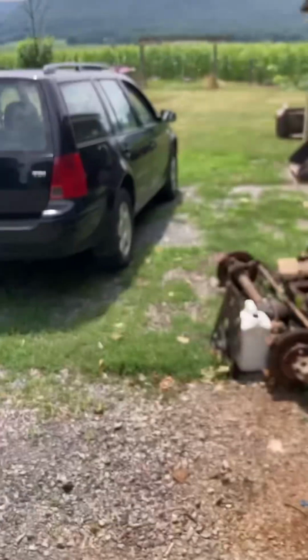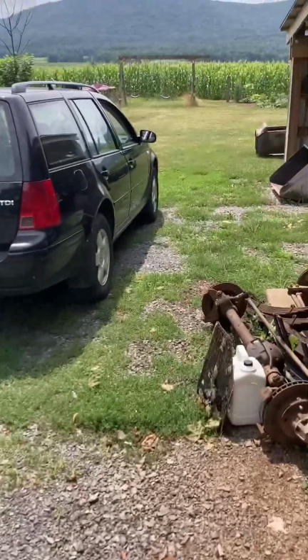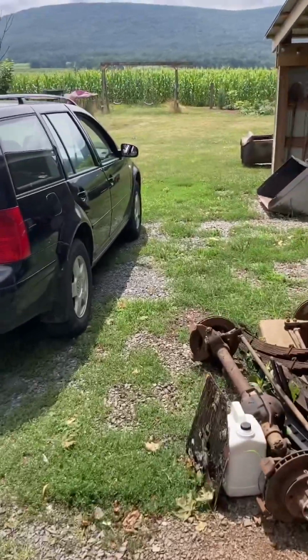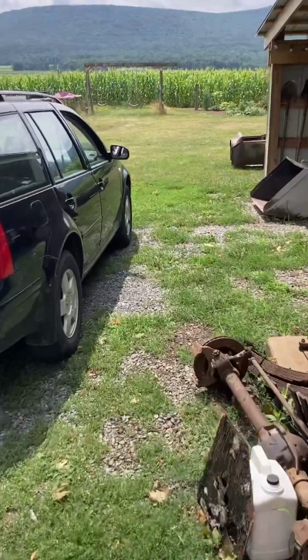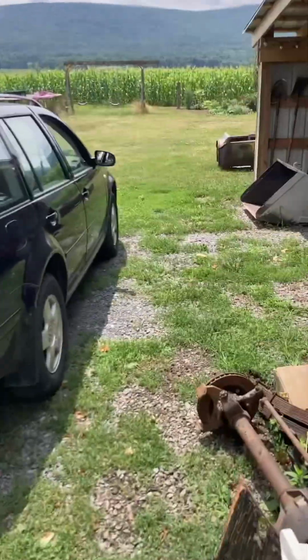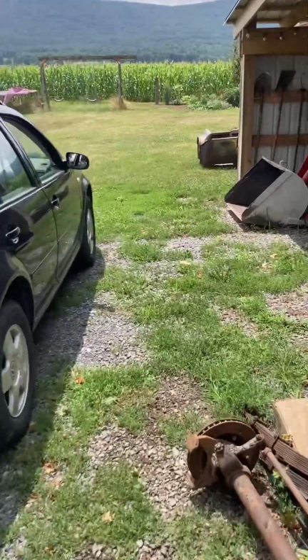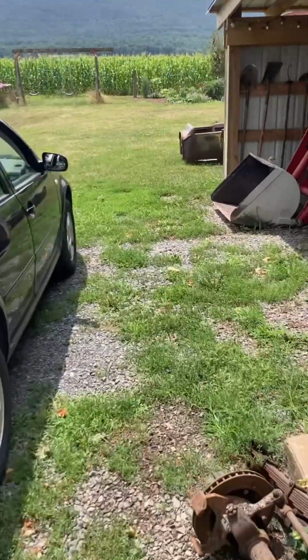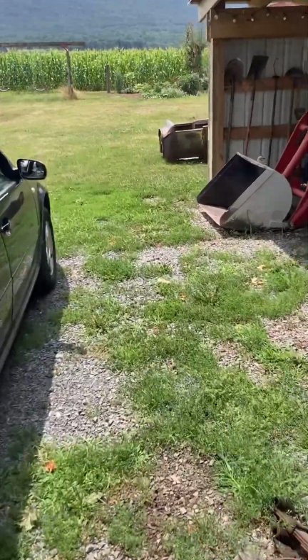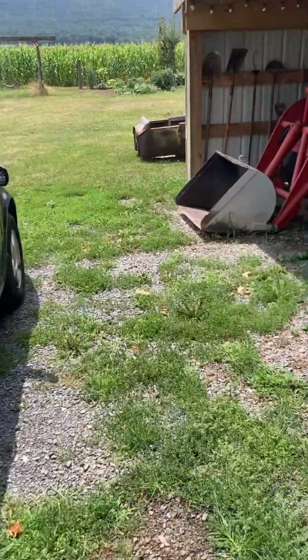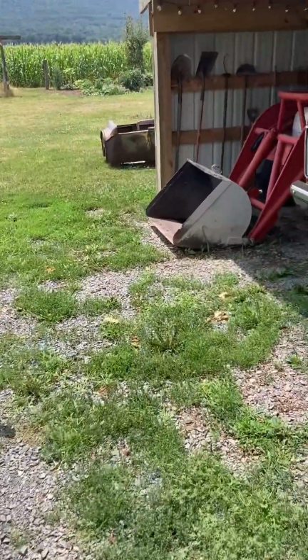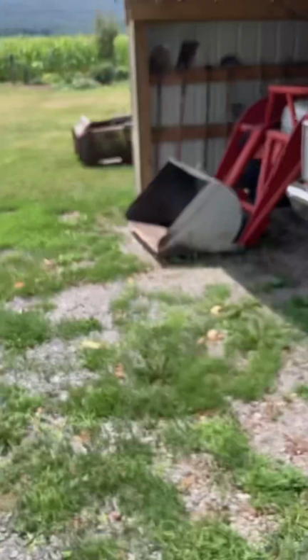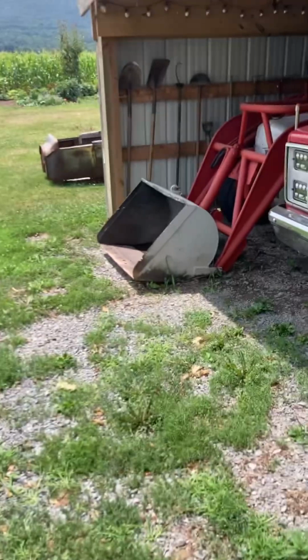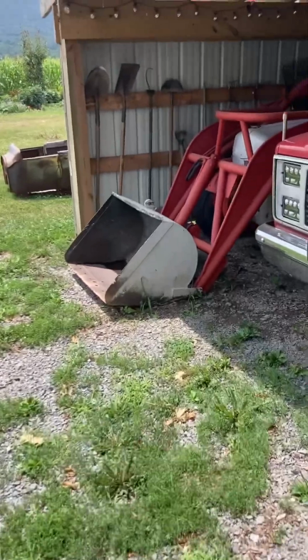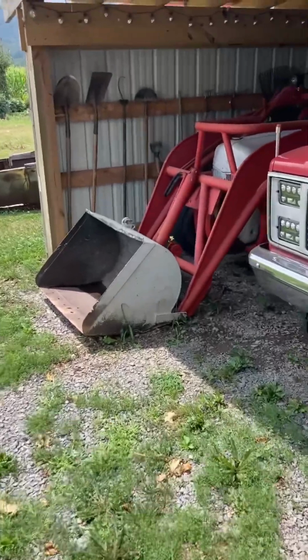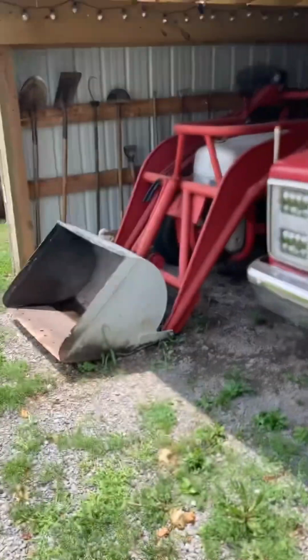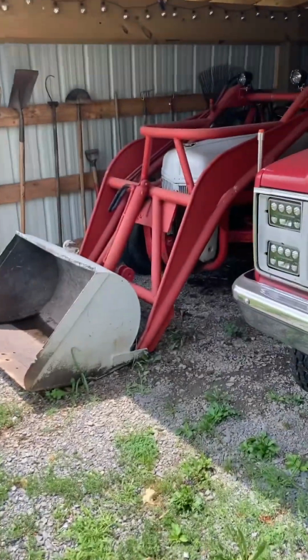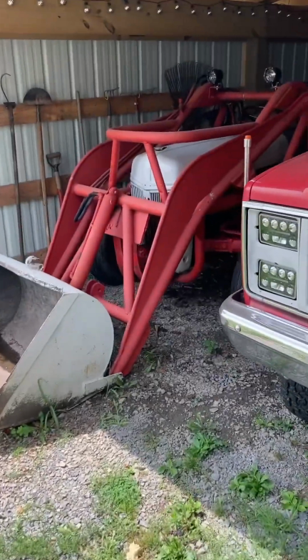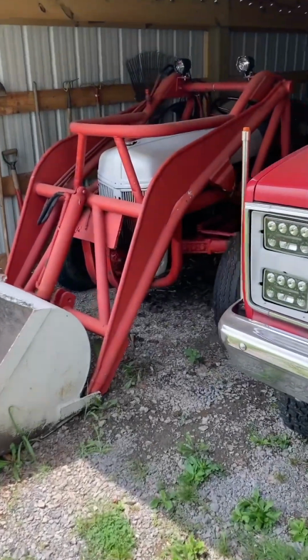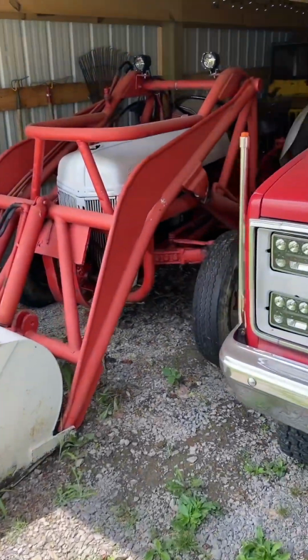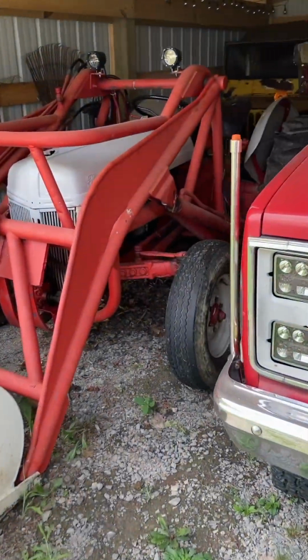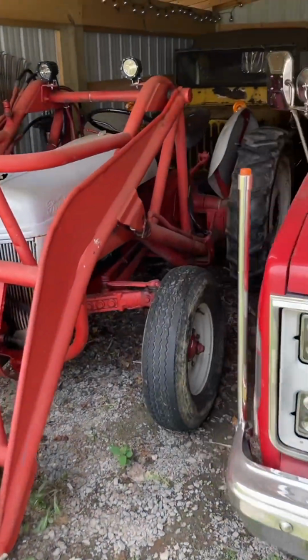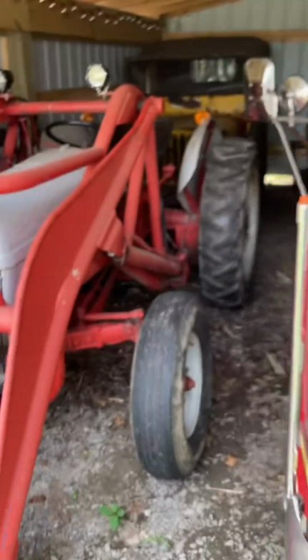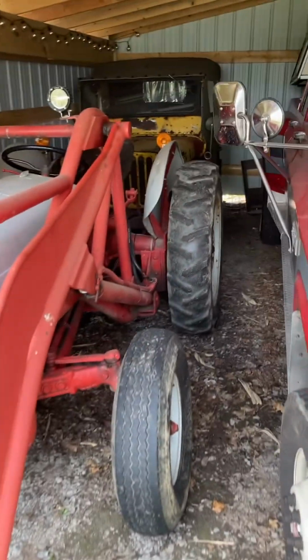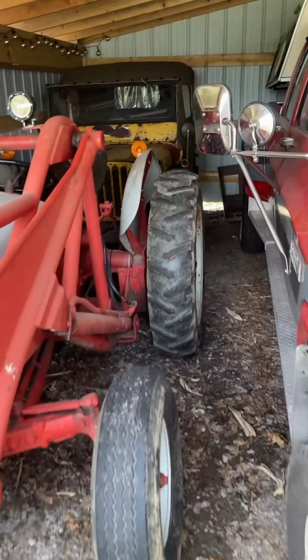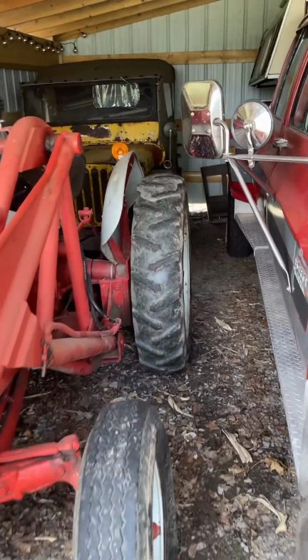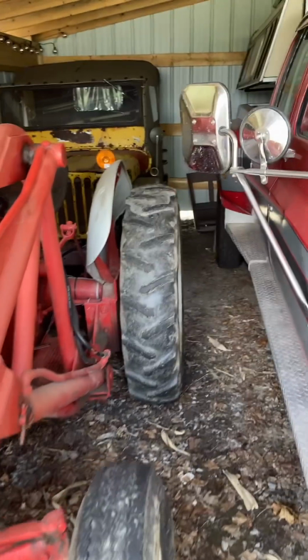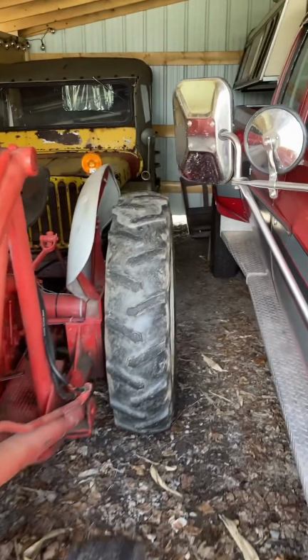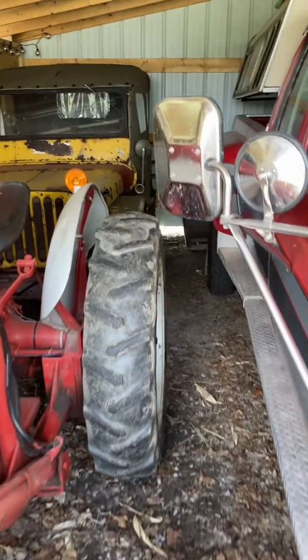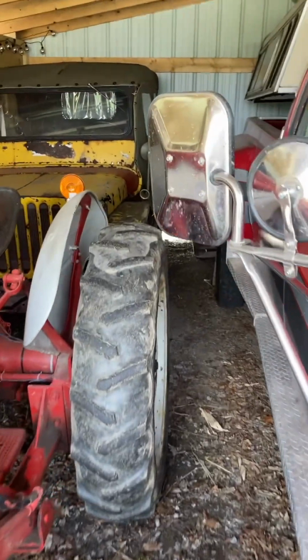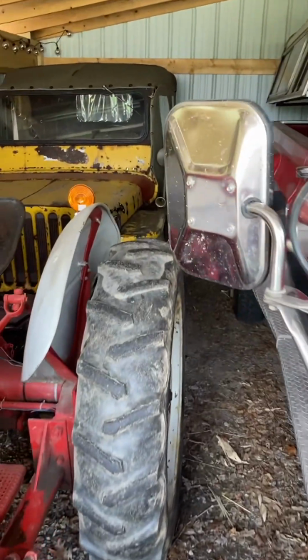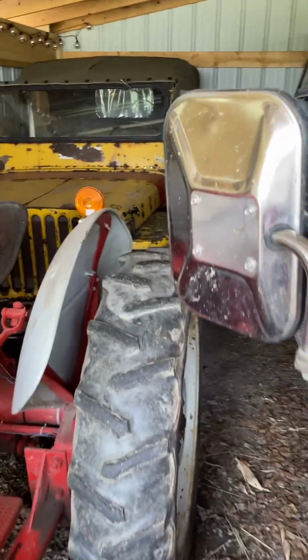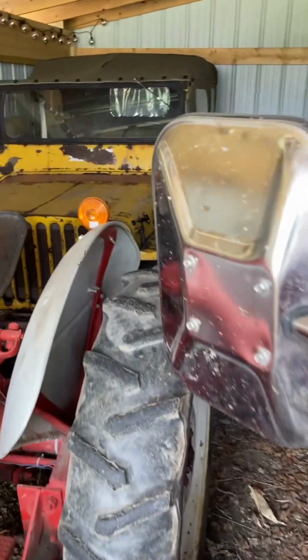When I said I was going to build a rotary swapped Jeep and take it off-roading, people always said, why would you do that? They're the most unreliable engines ever.